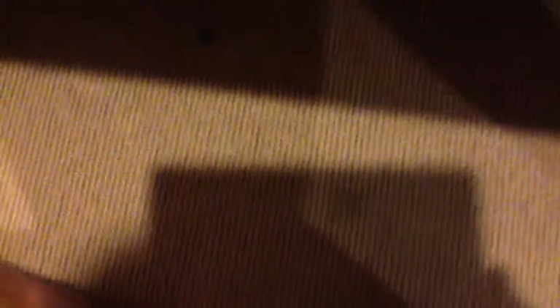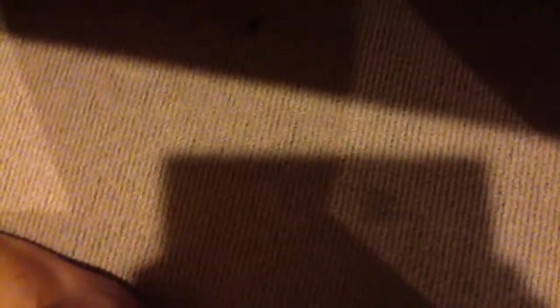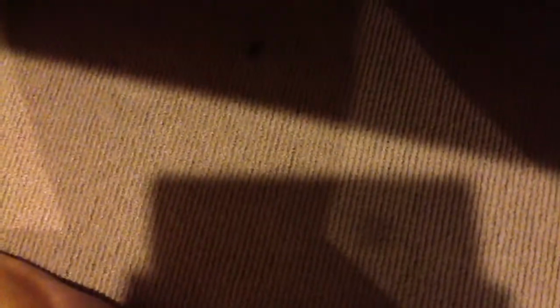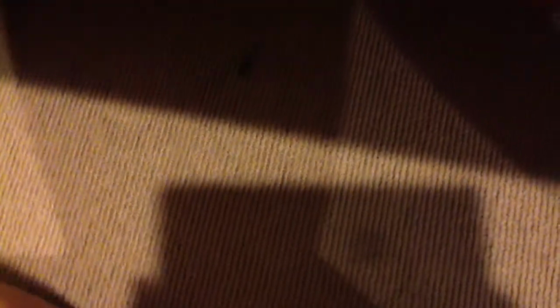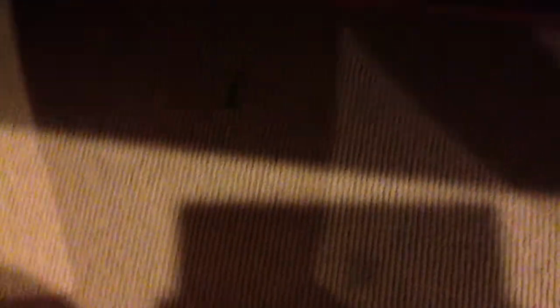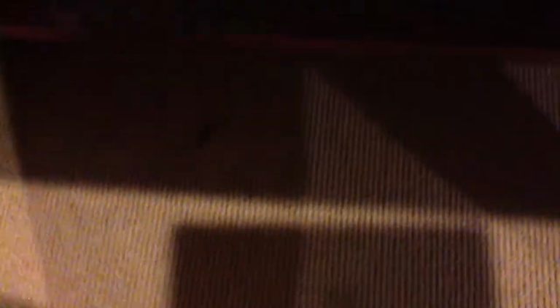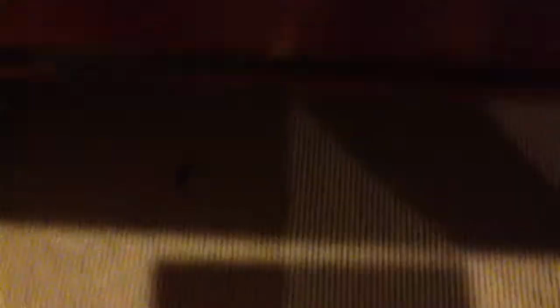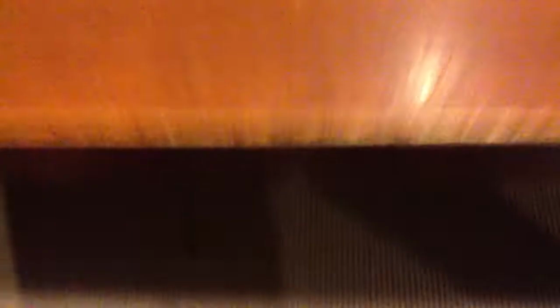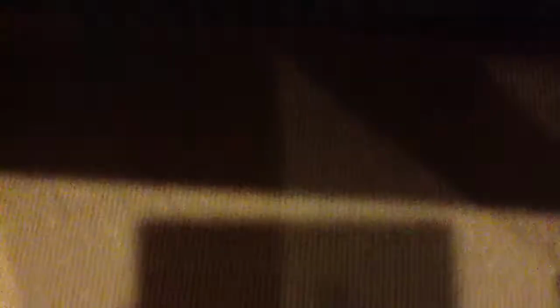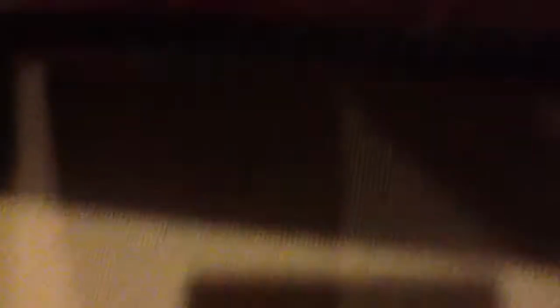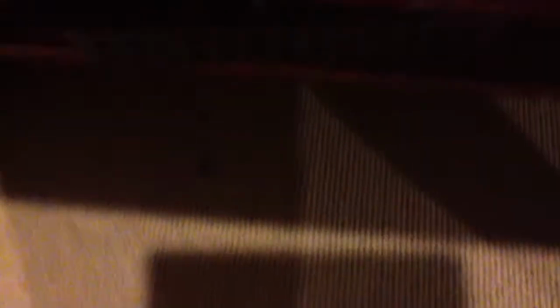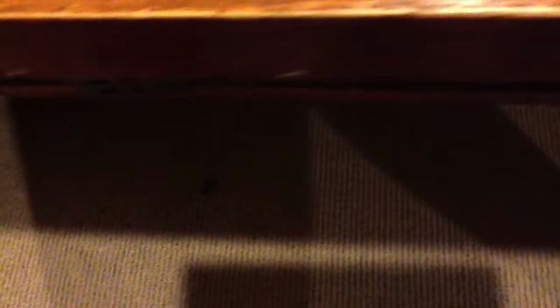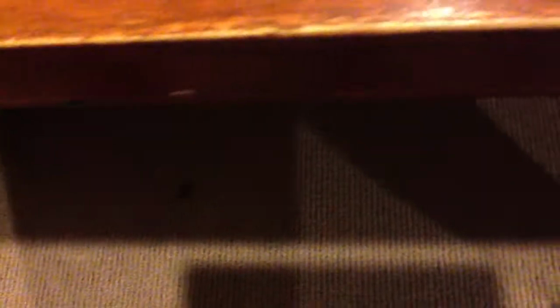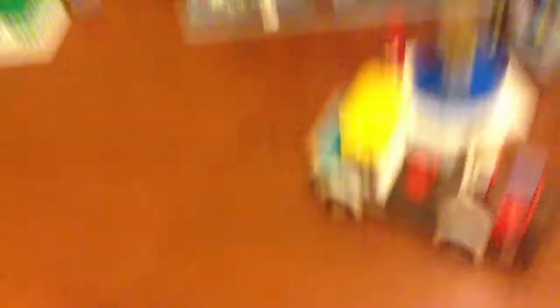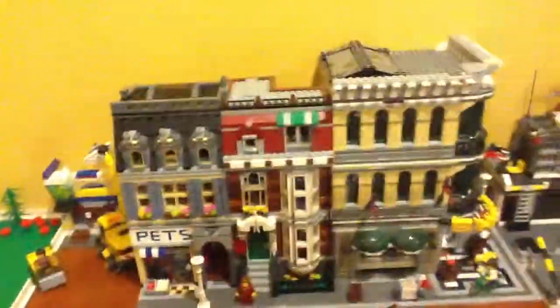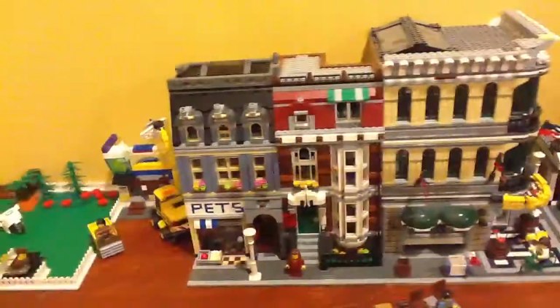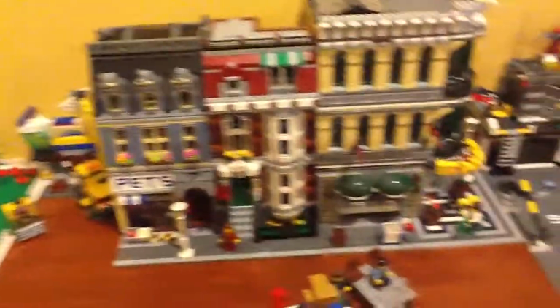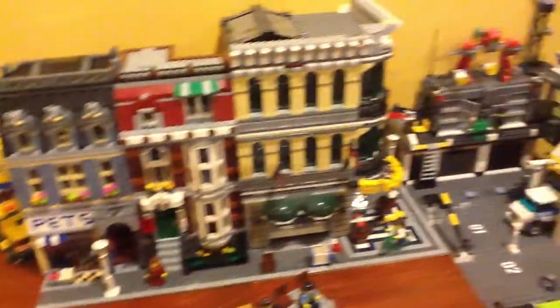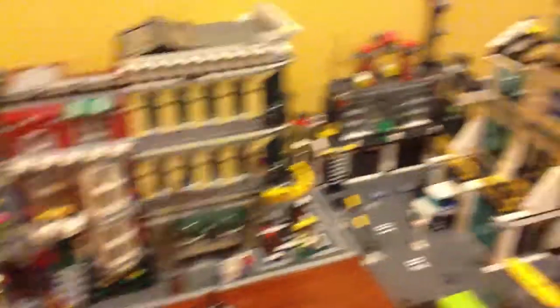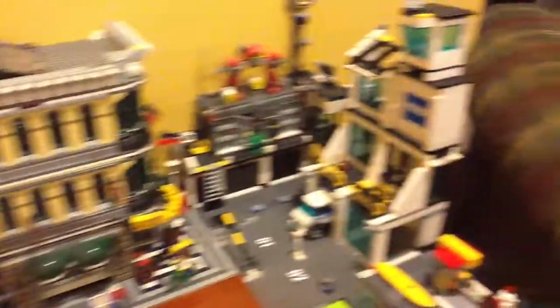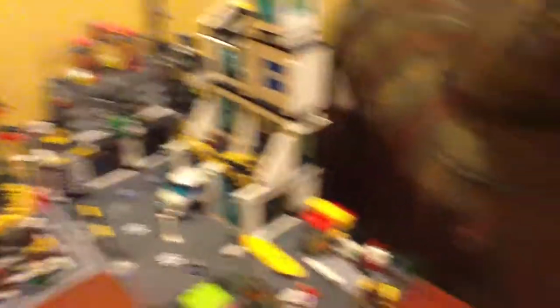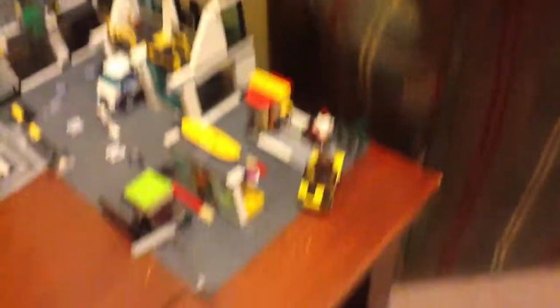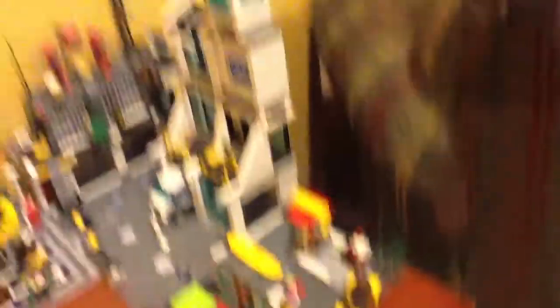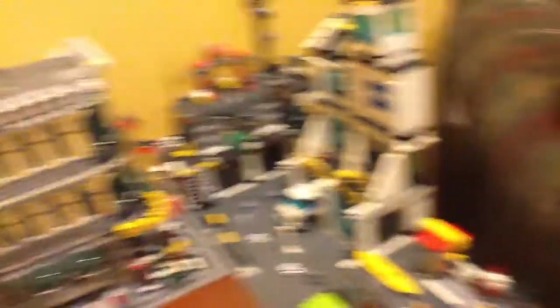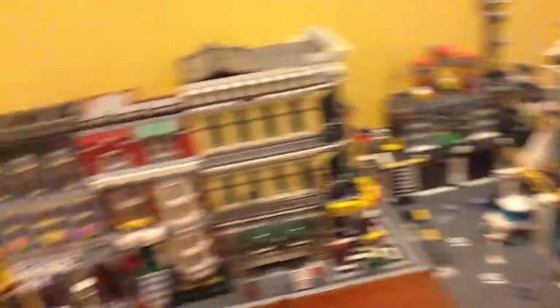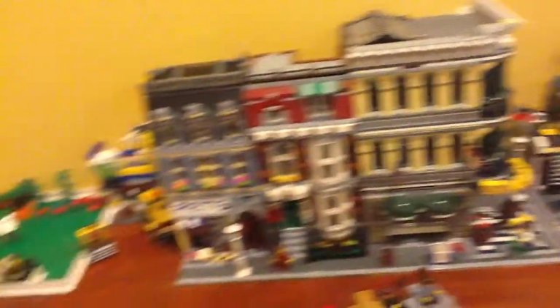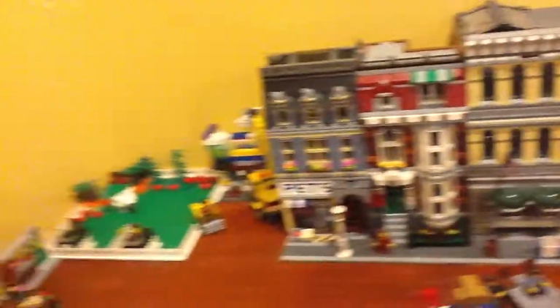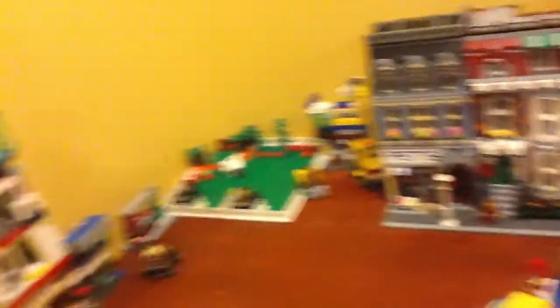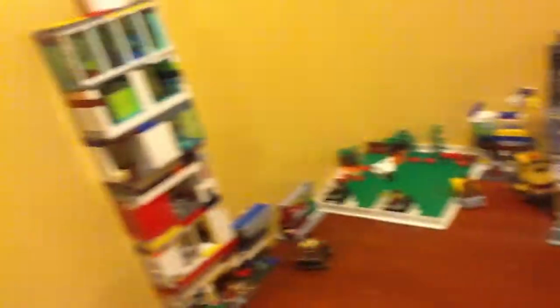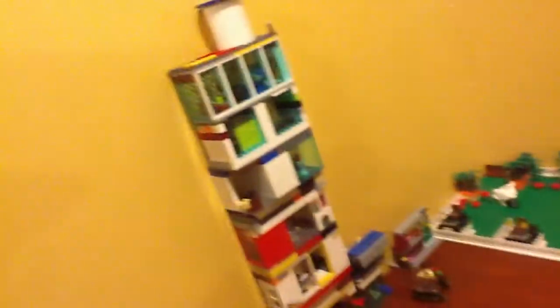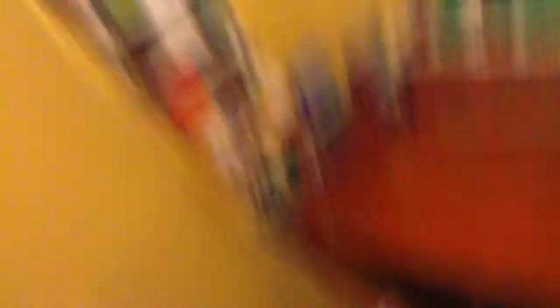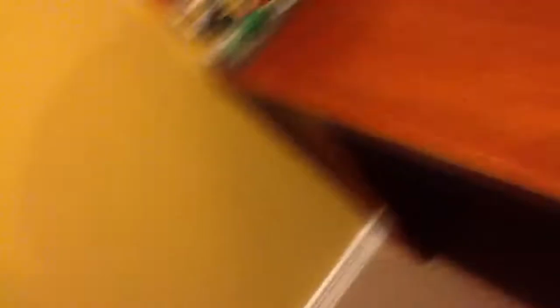Hey guys, today I want to show you guys my LEGO City update. So yeah, let's go. Here's just a little preview of the city. So let's get started.